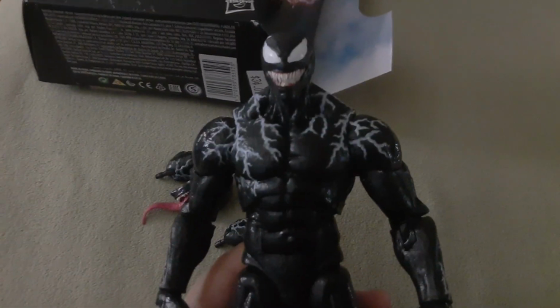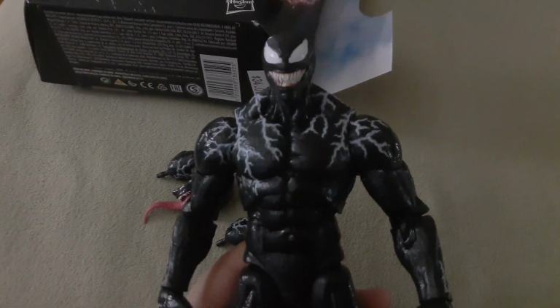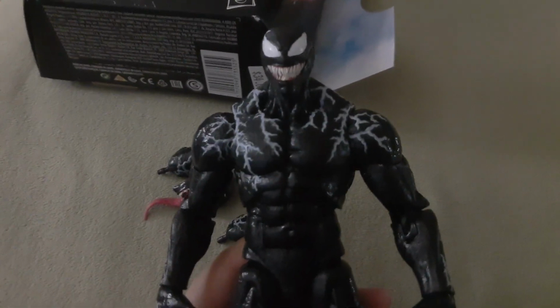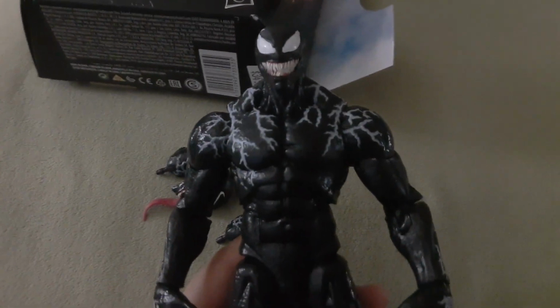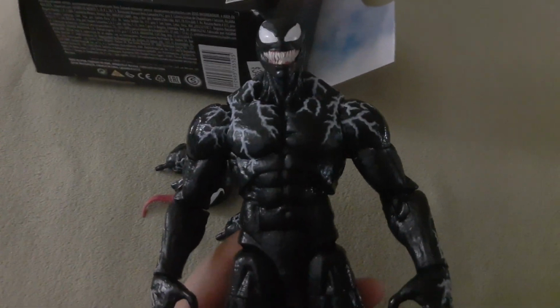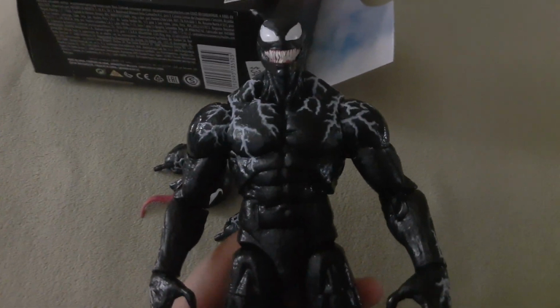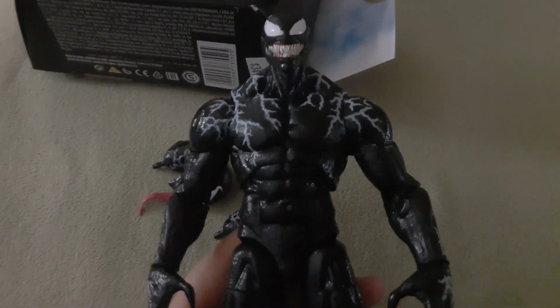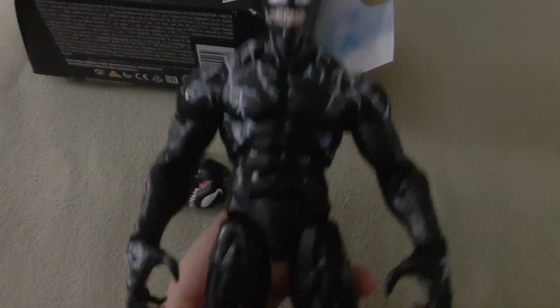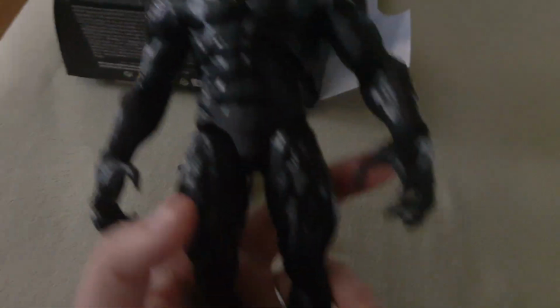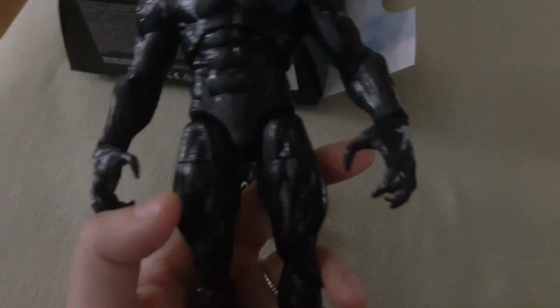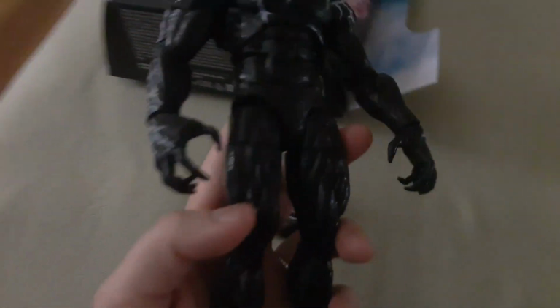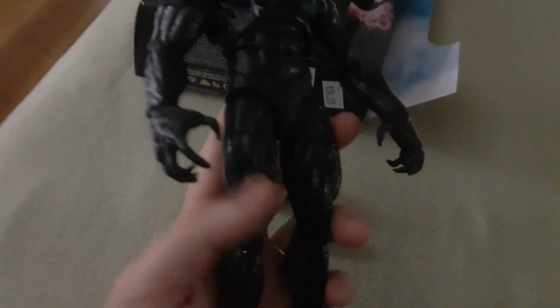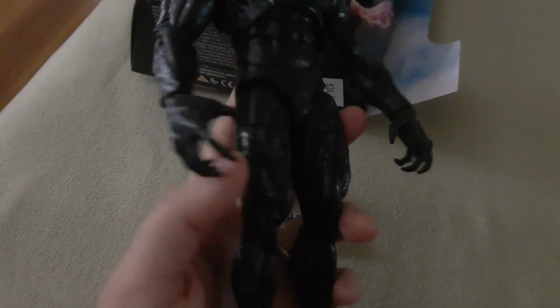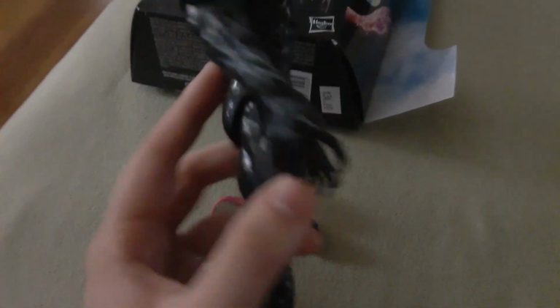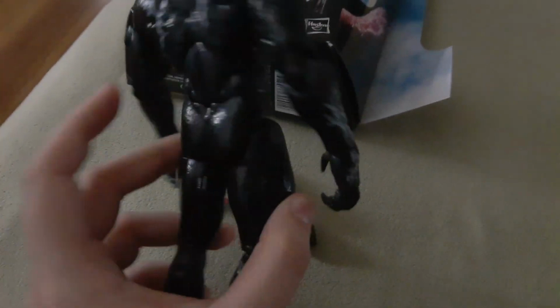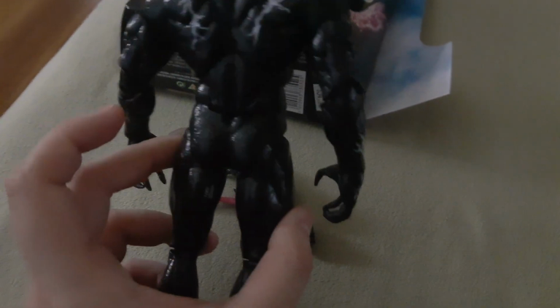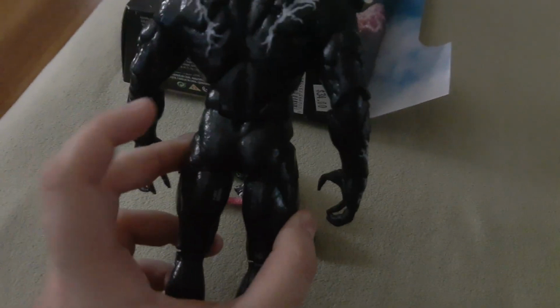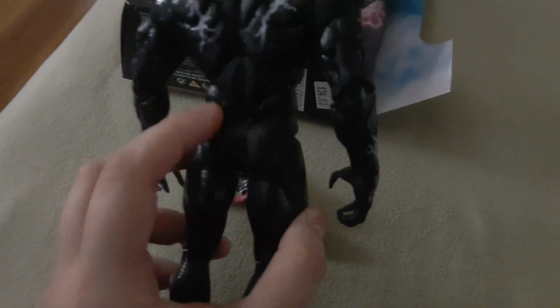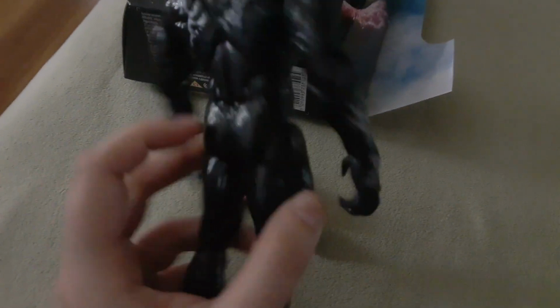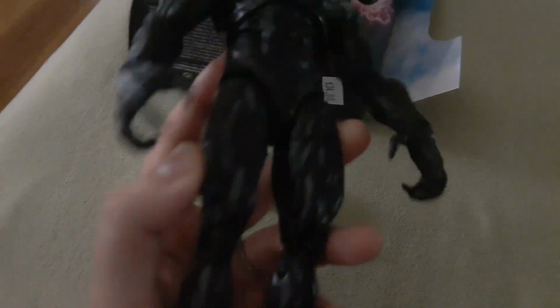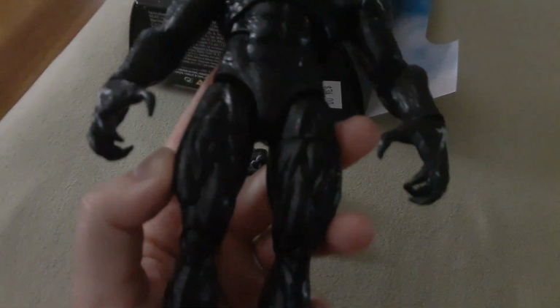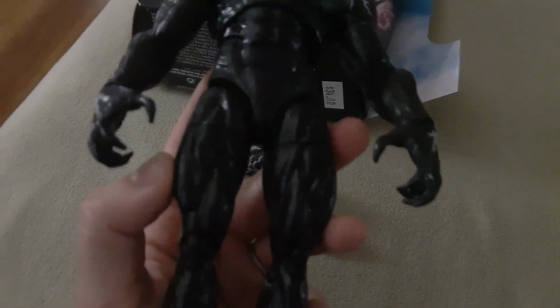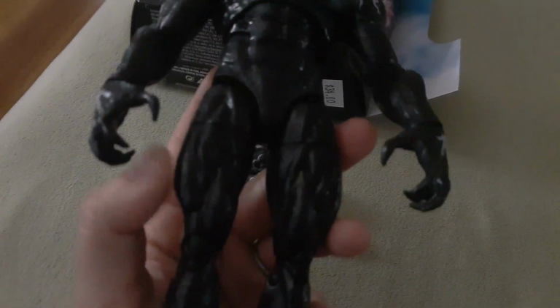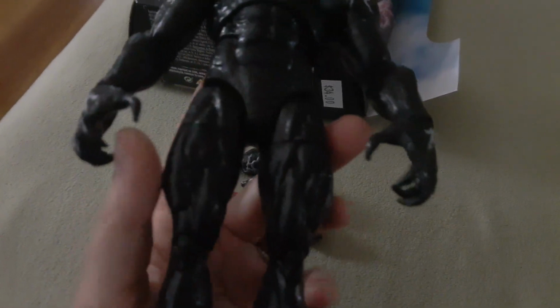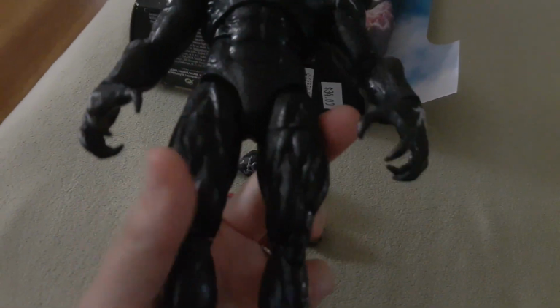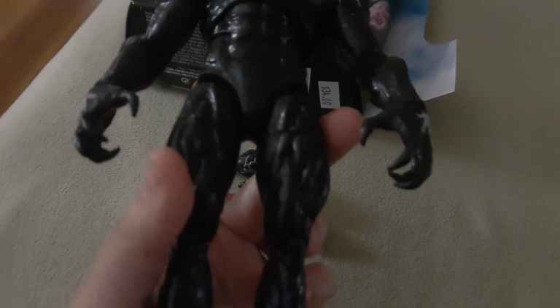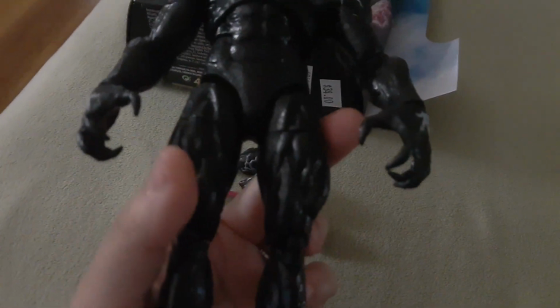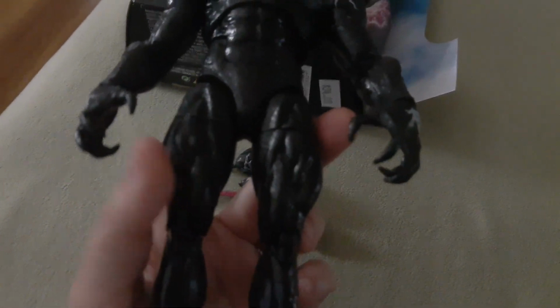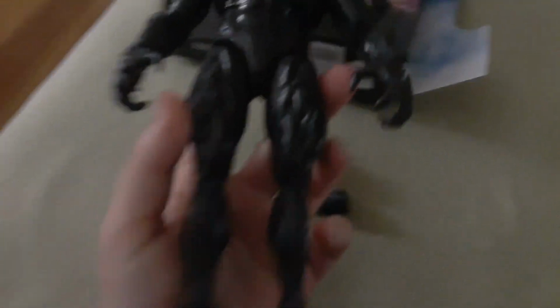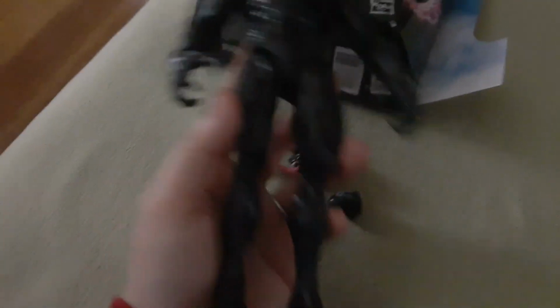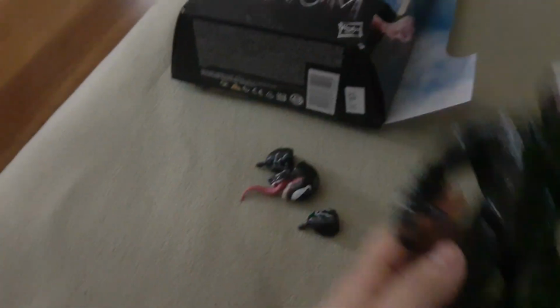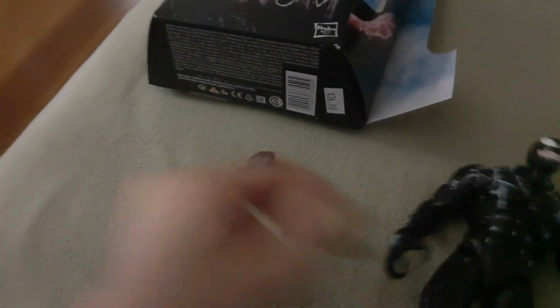Here he is, and I love him. He's huge, he's bulky, he's very articulated — the articulation's really great on this figure.